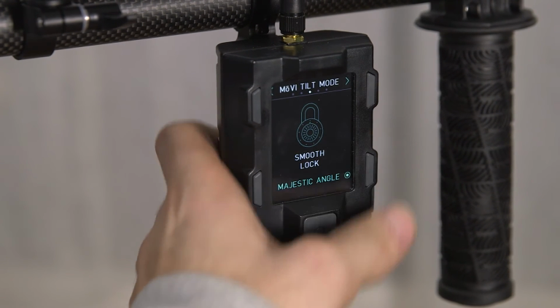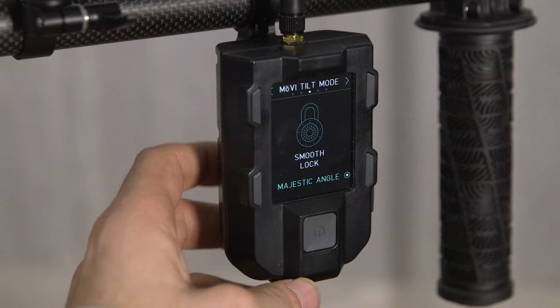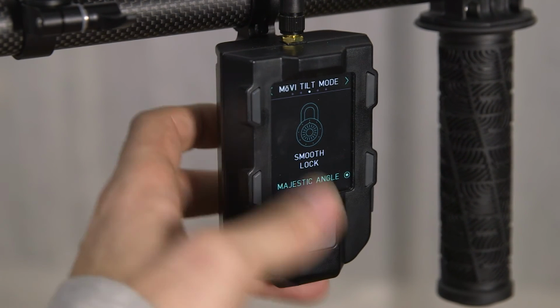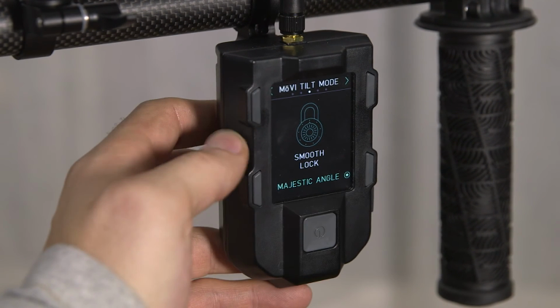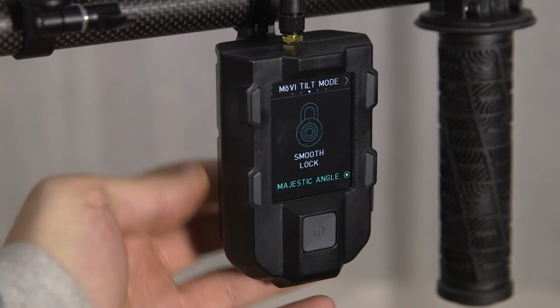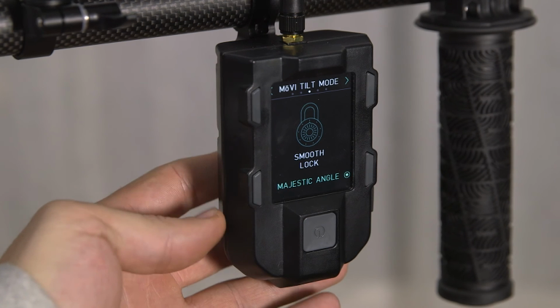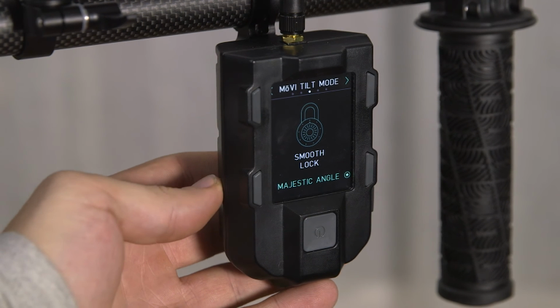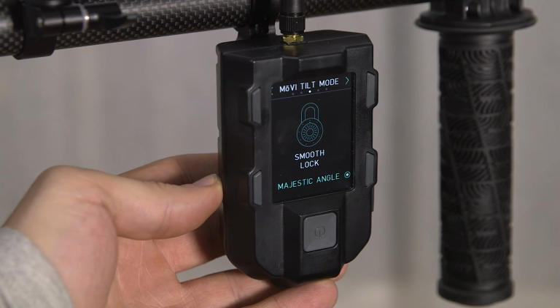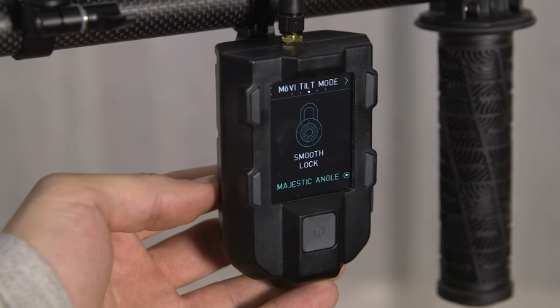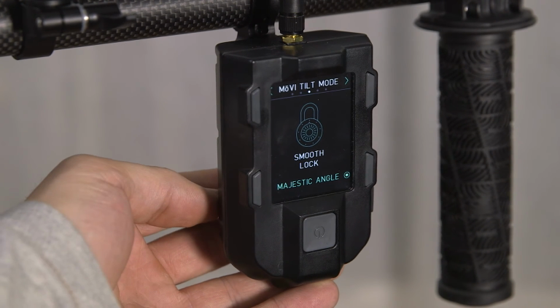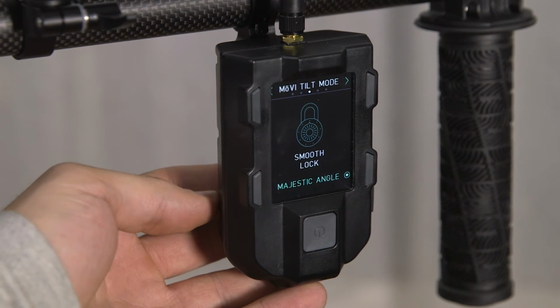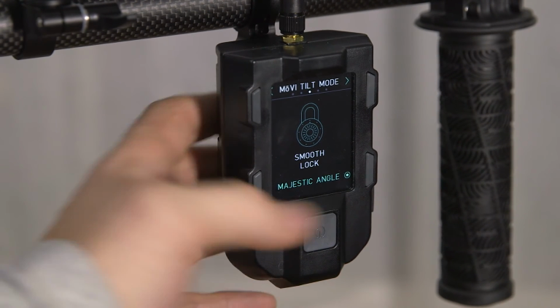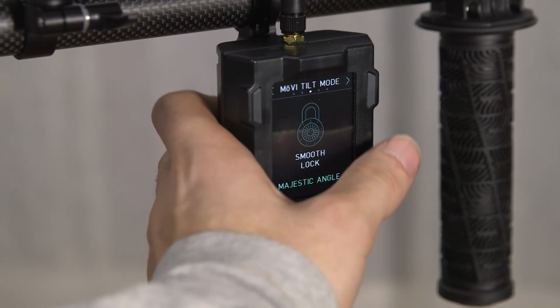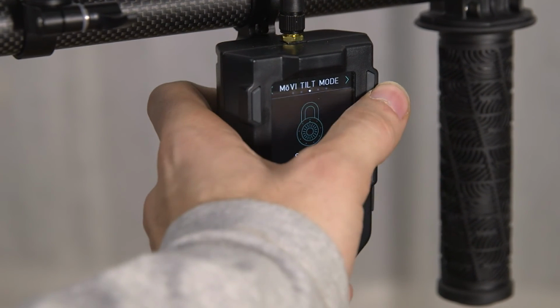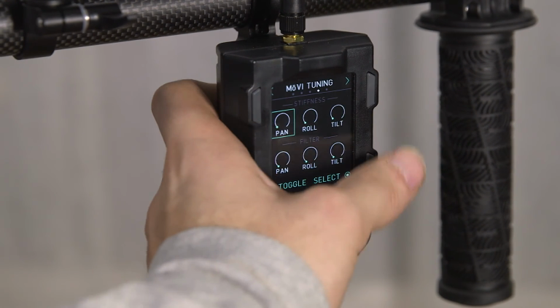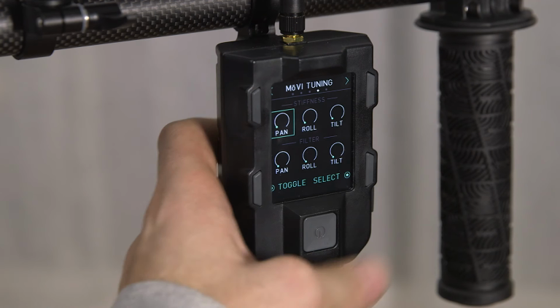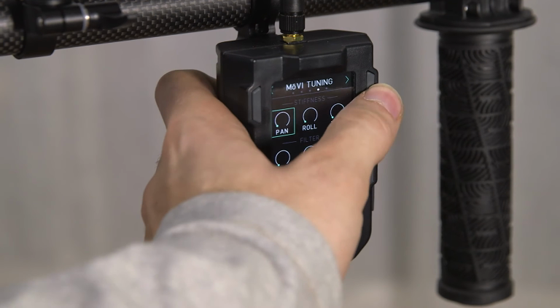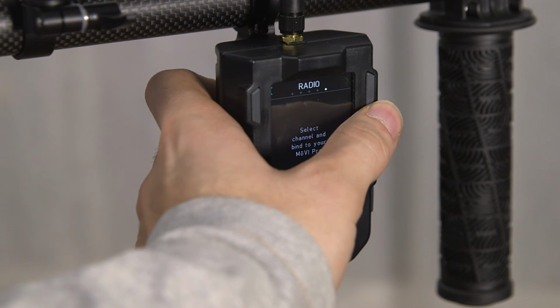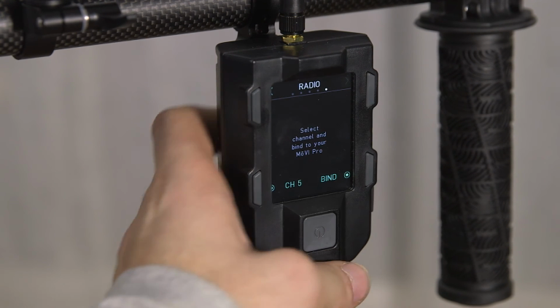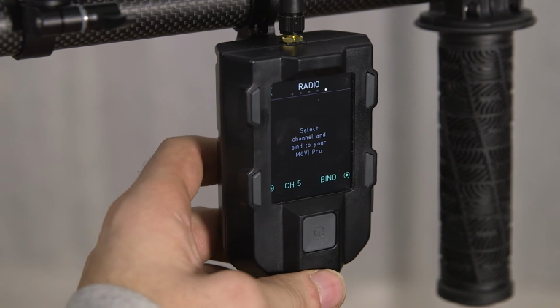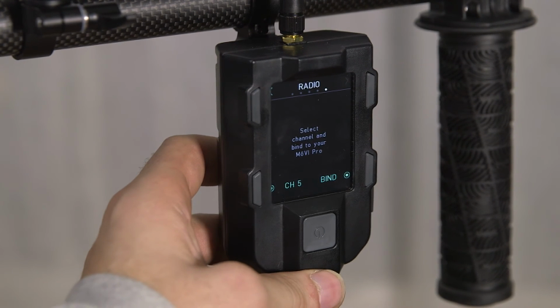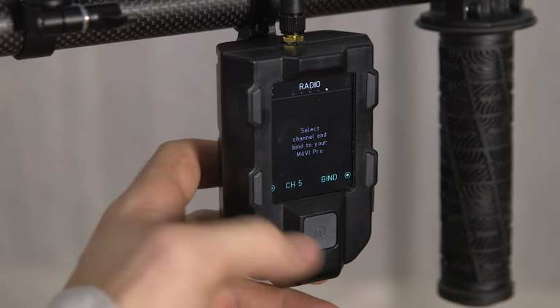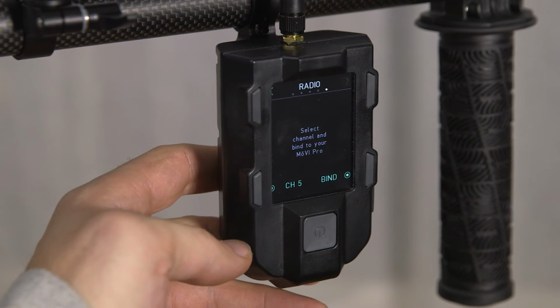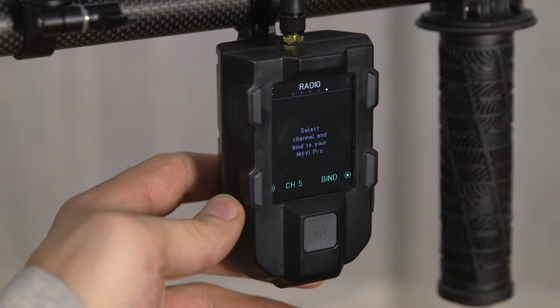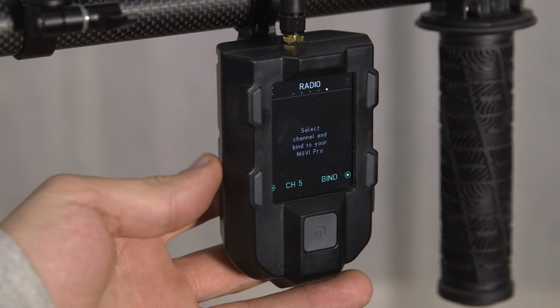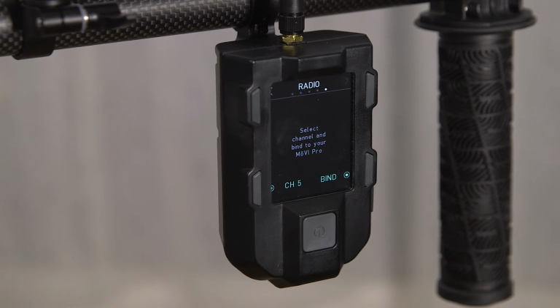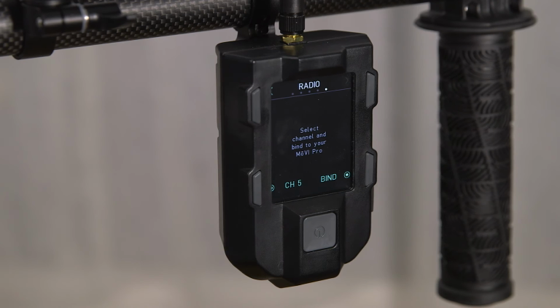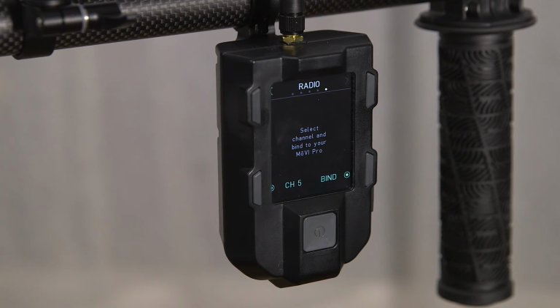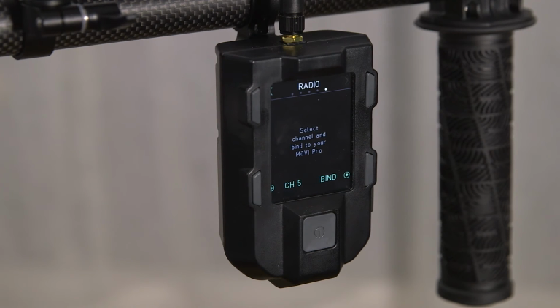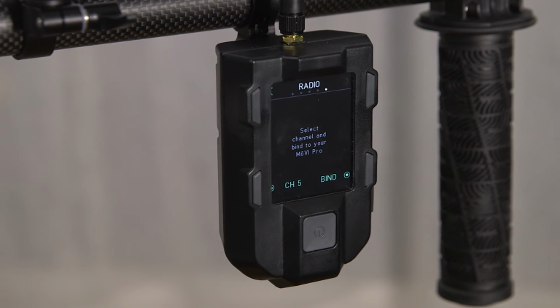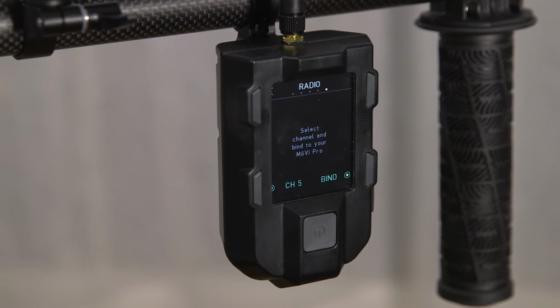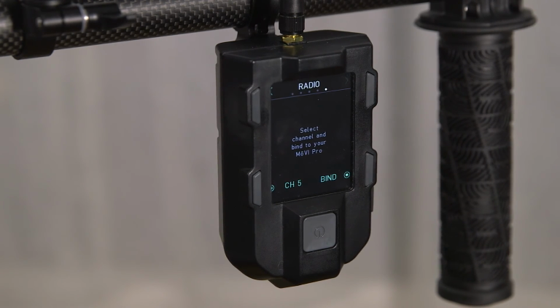The Movi has the tilt mode shift here — whether the tilt mode is locked or it follows your tilt — and then you can dial in your tuning and check on your pairing situation. This is where you would go if the Mimic became unpaired from the Movi.